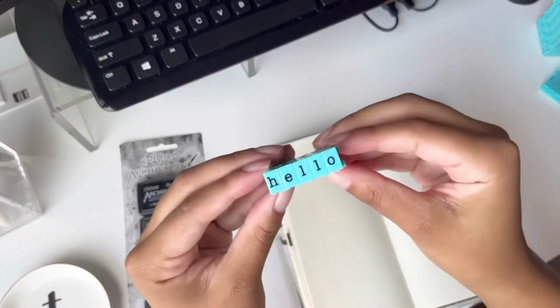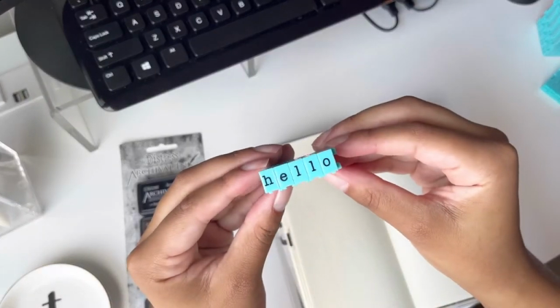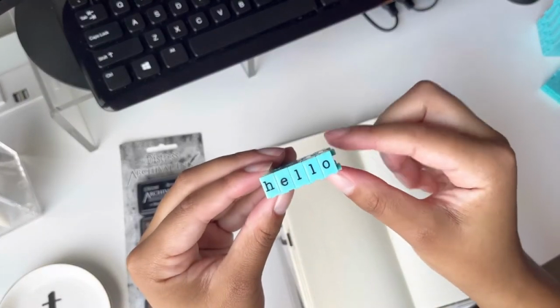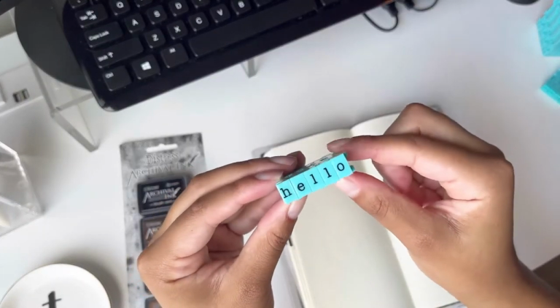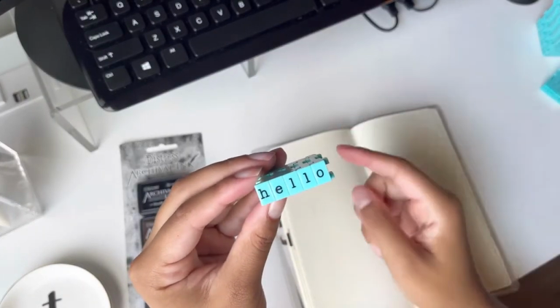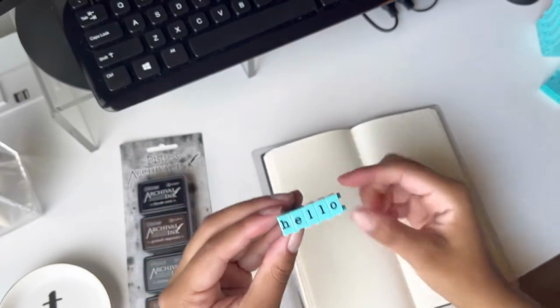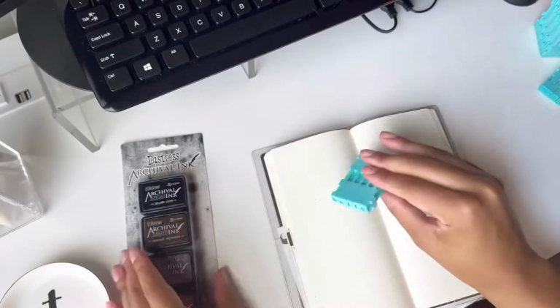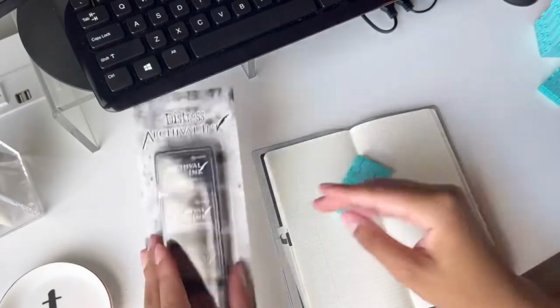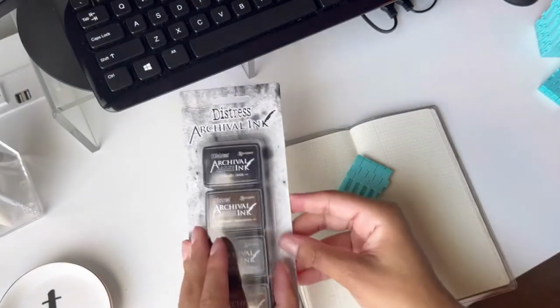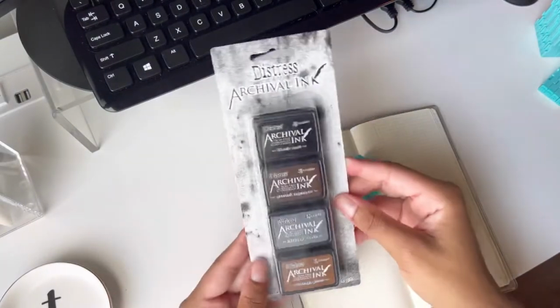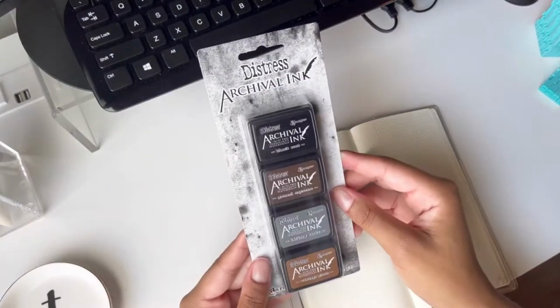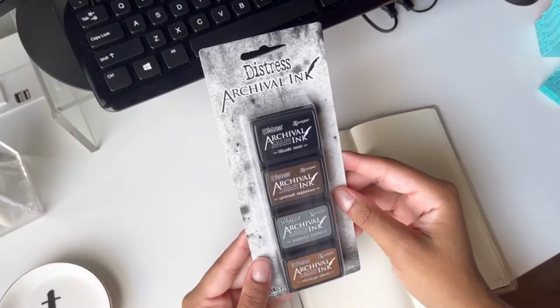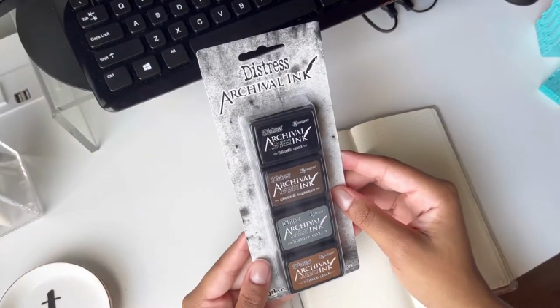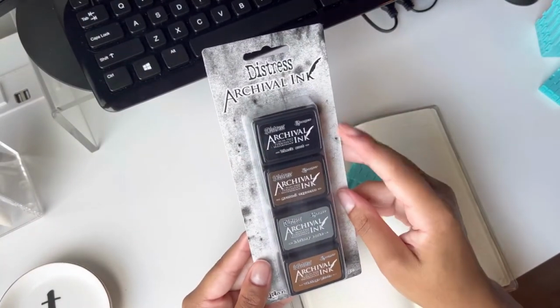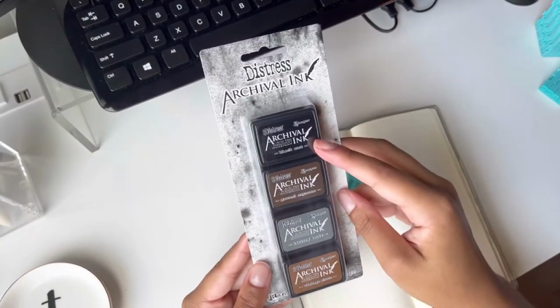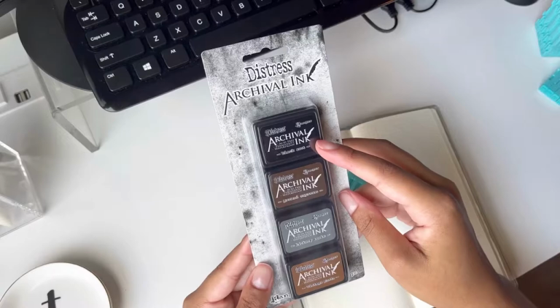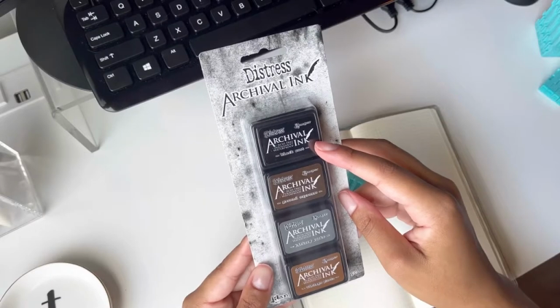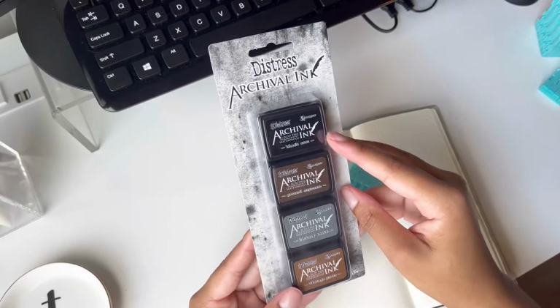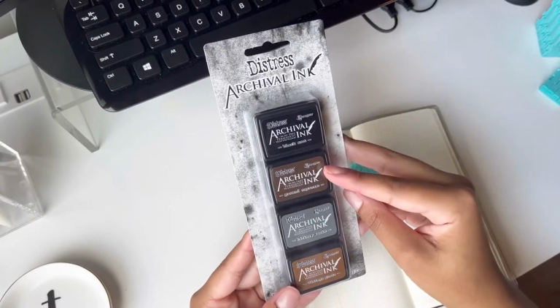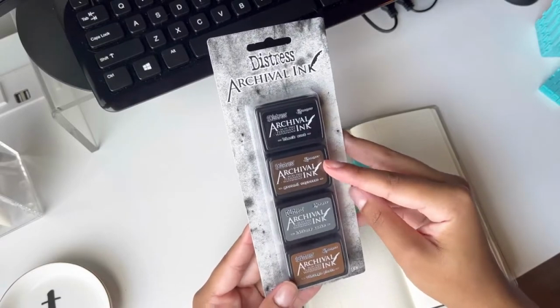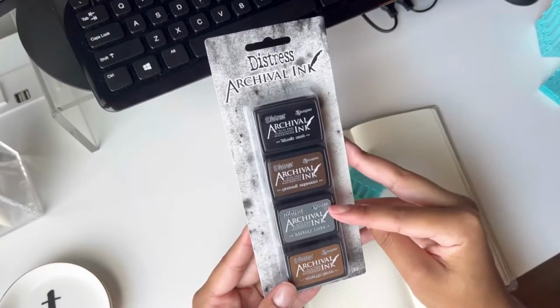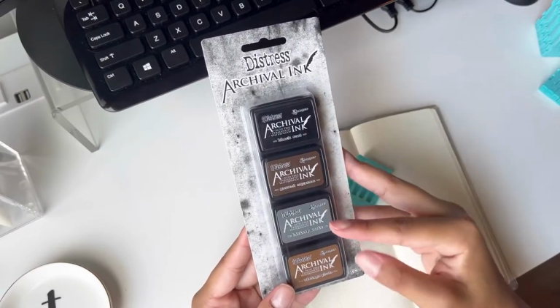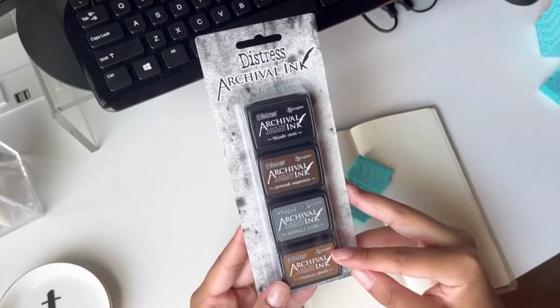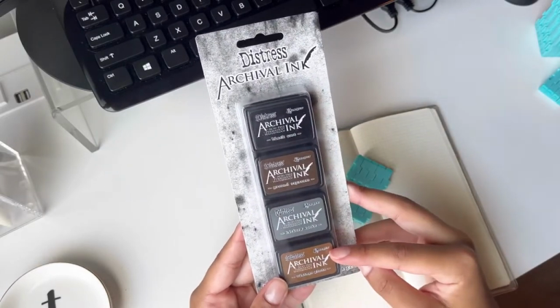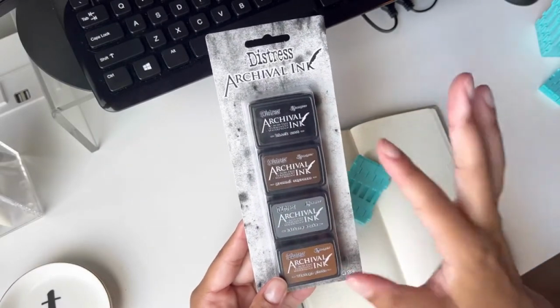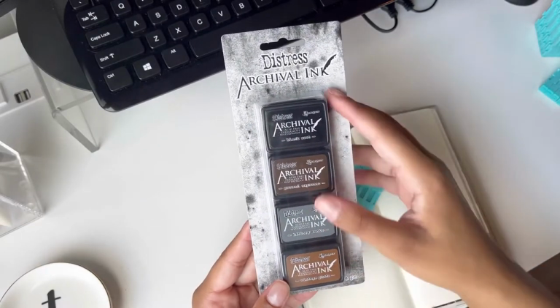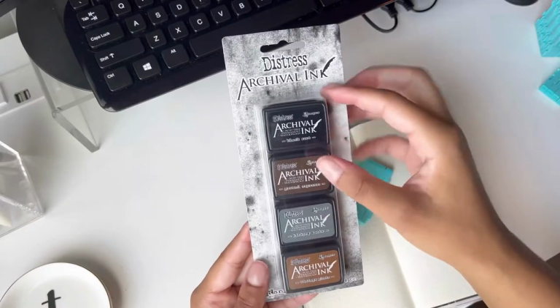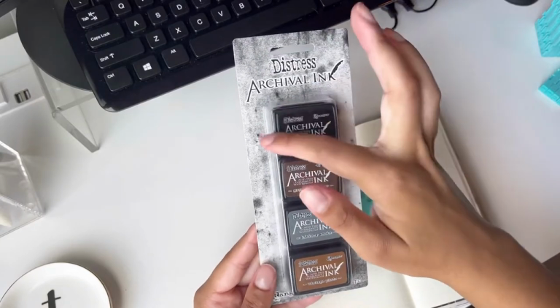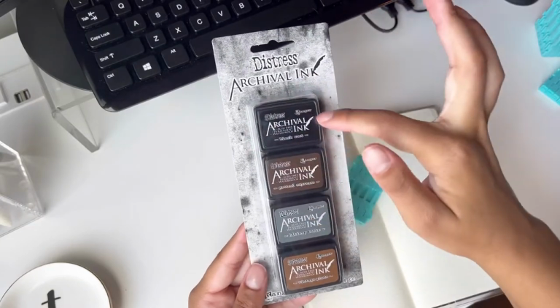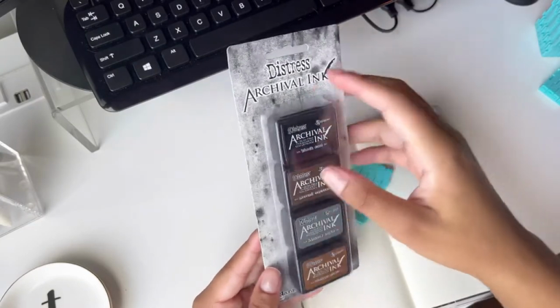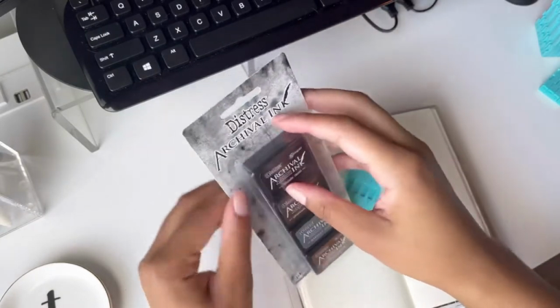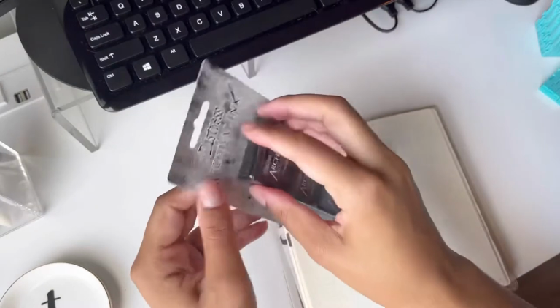So there we go, I have 'hello' all clicked together. I think I'm going to use black. We also have Ground Espresso, Hickory Smoke, and Vintage Photo, but I think just for video purposes I'm going to go with the black color.